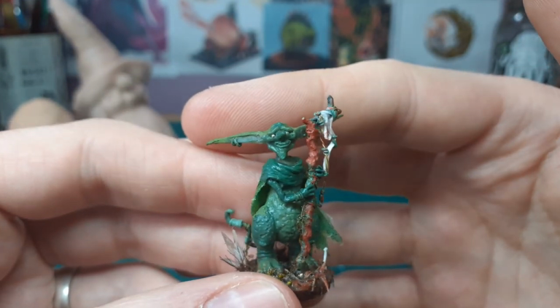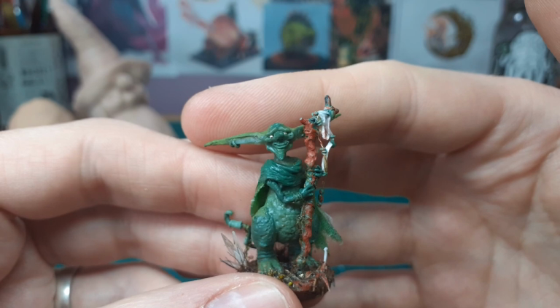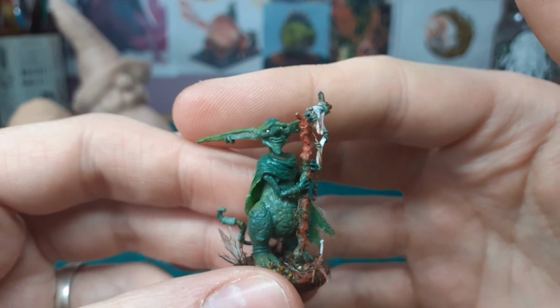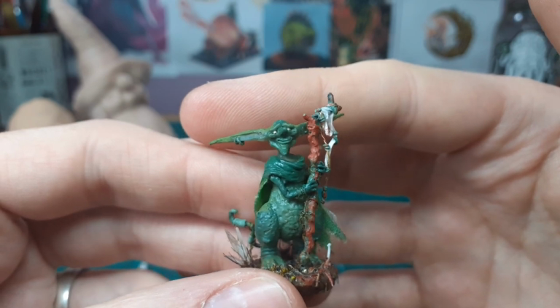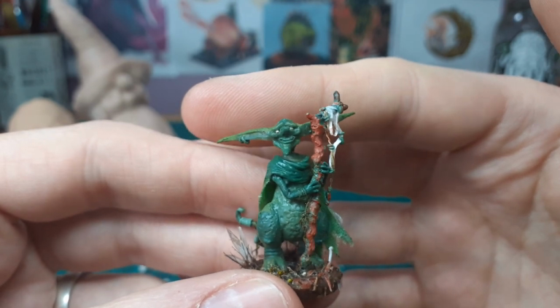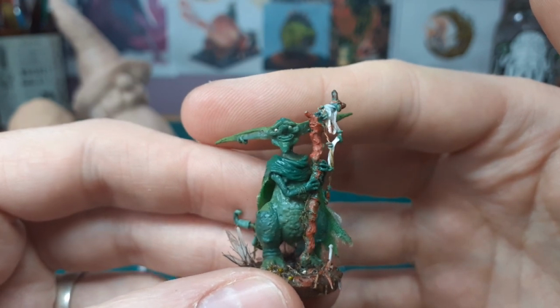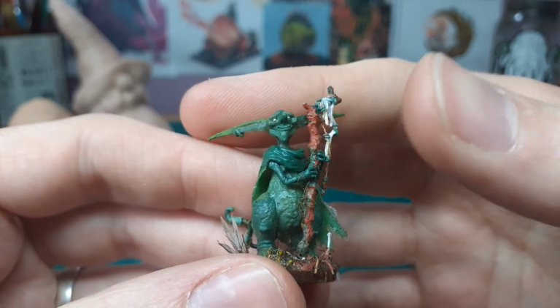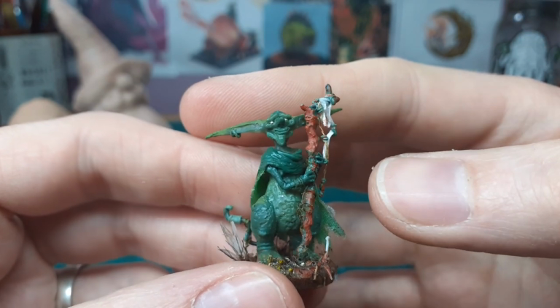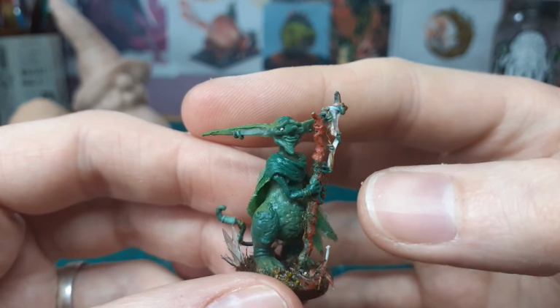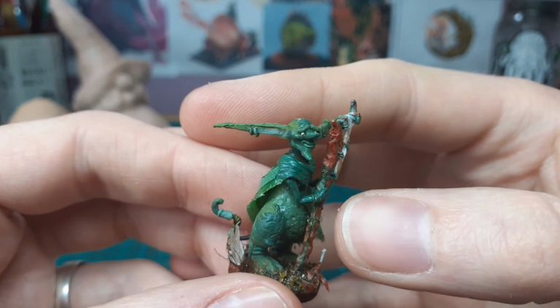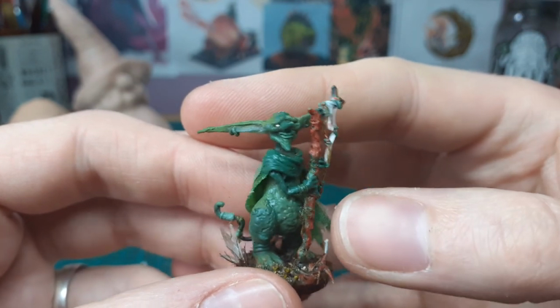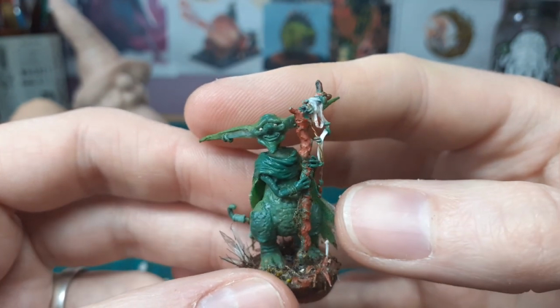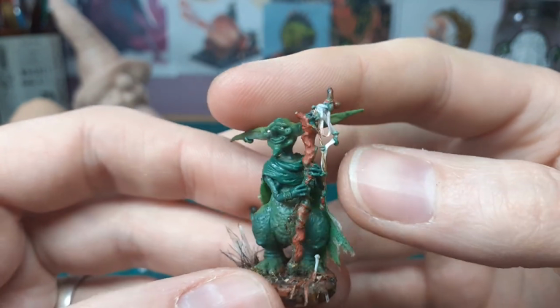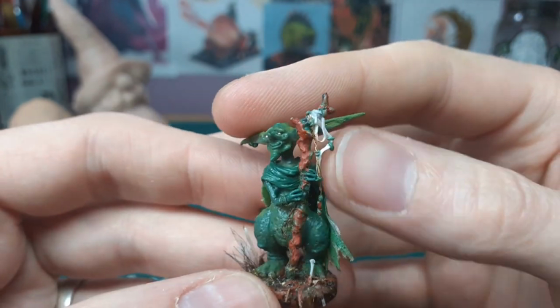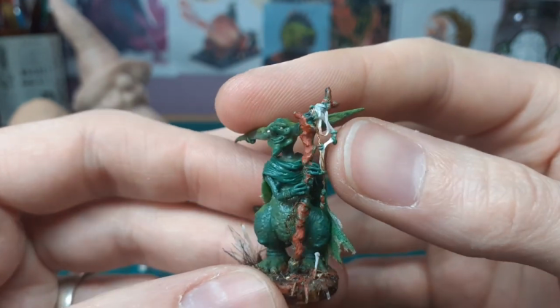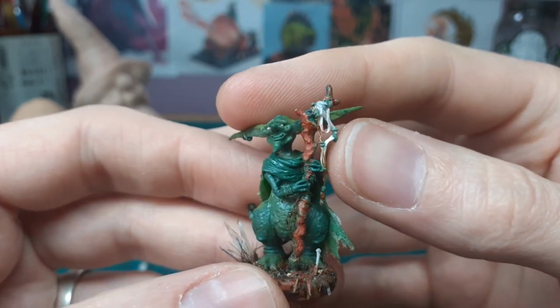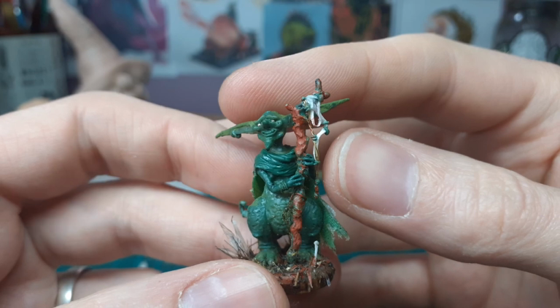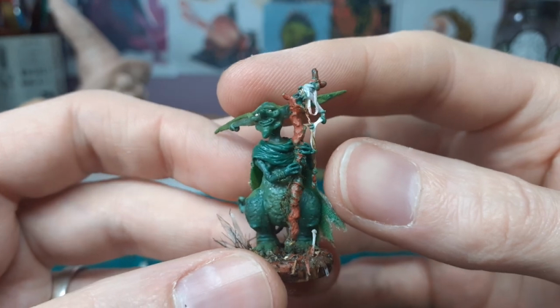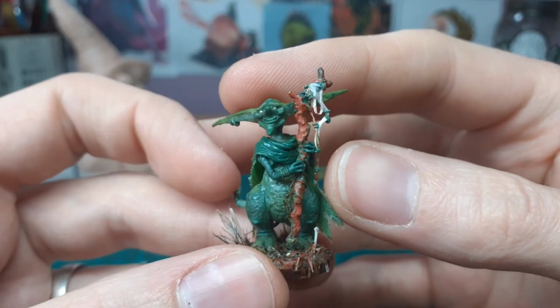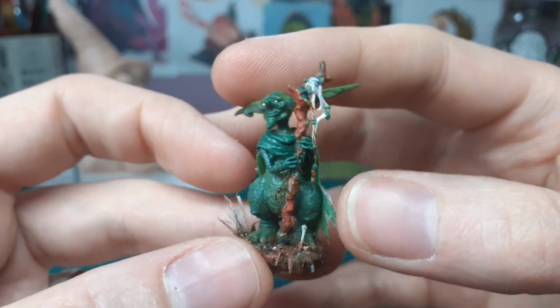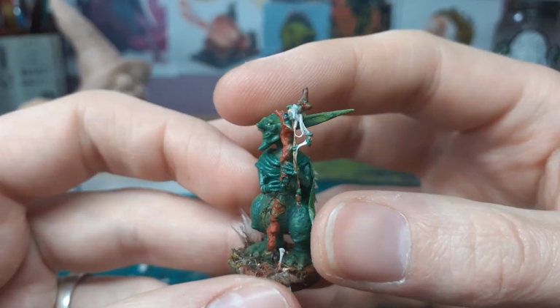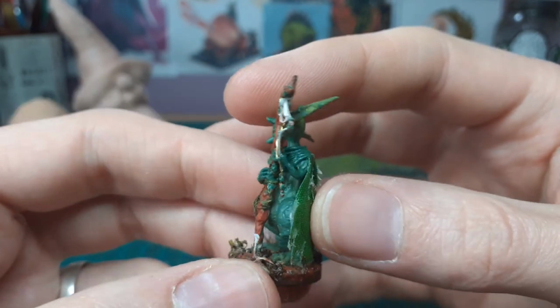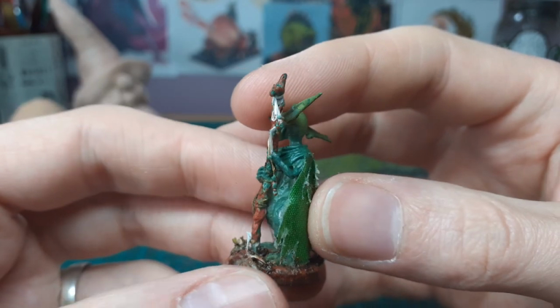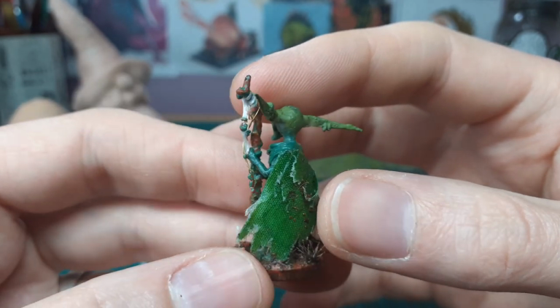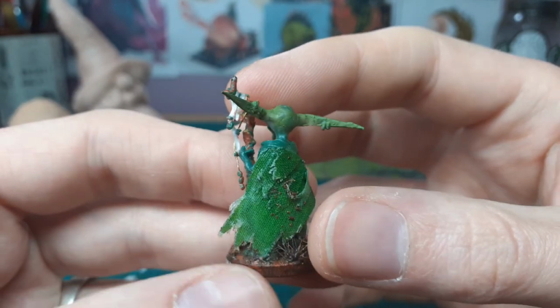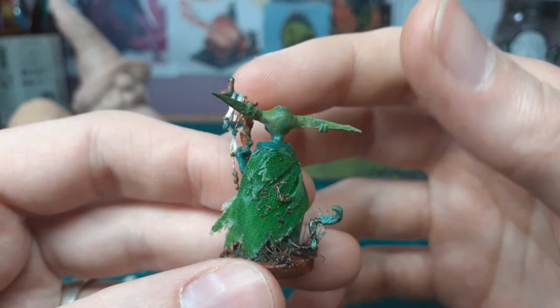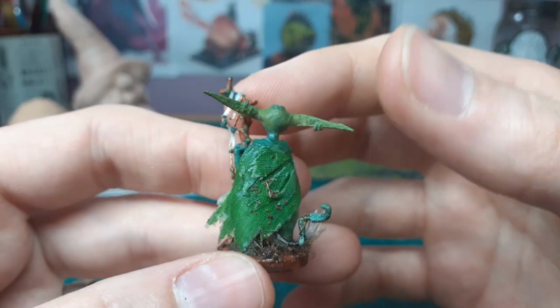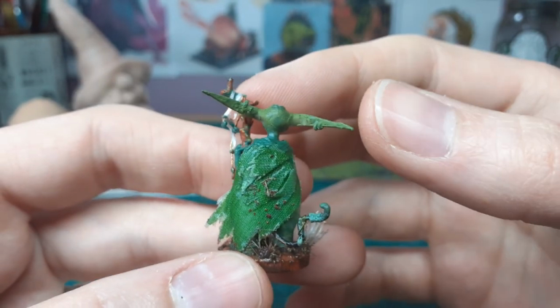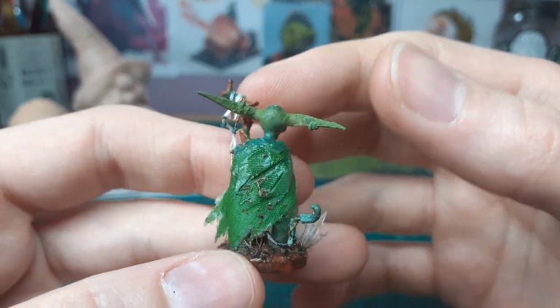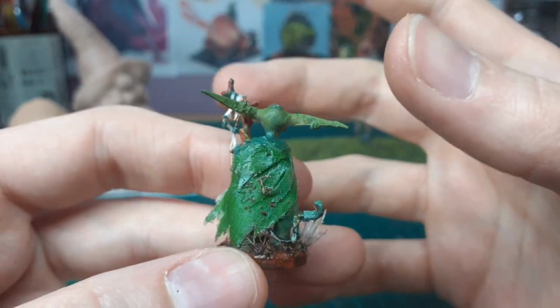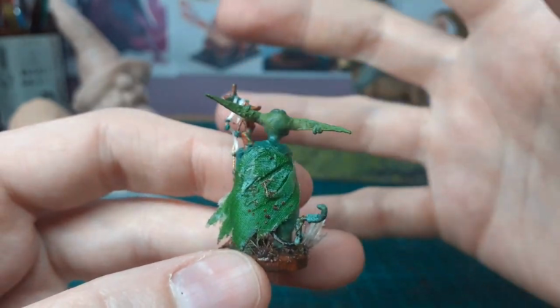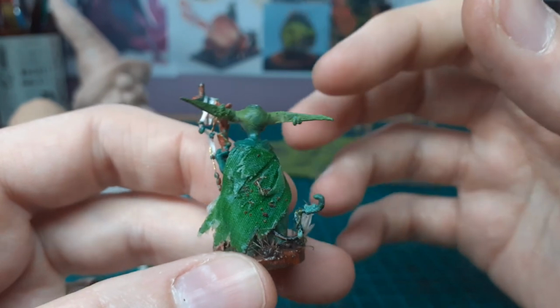He's this little friendly troll wizard guy — he's got little ball bearings for eyes. Every little bit of green stuff I have I'm adding on little wraps, little stones, little bits of detail, so they'll all be picked out.